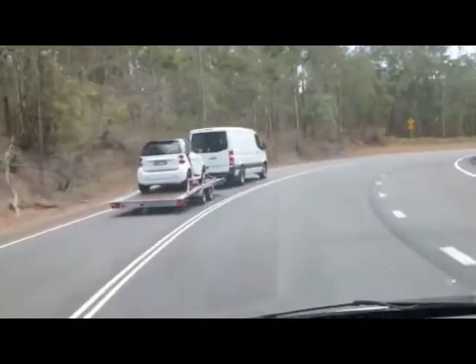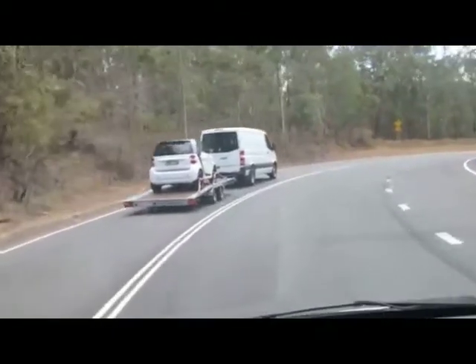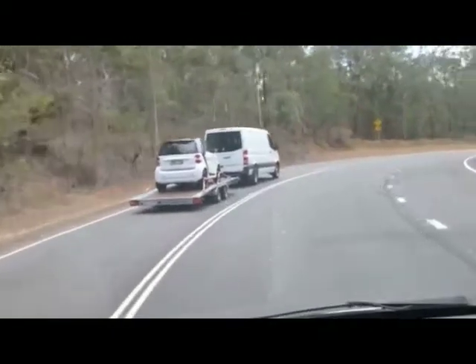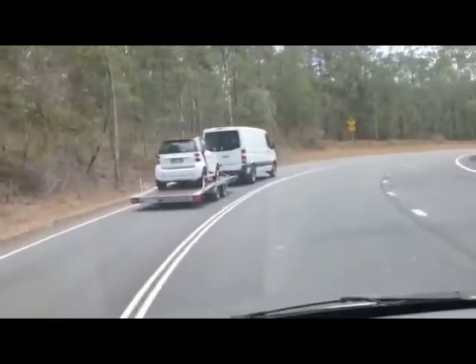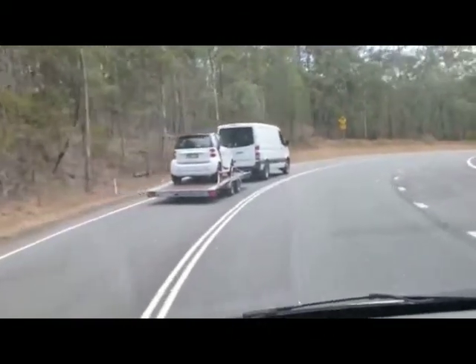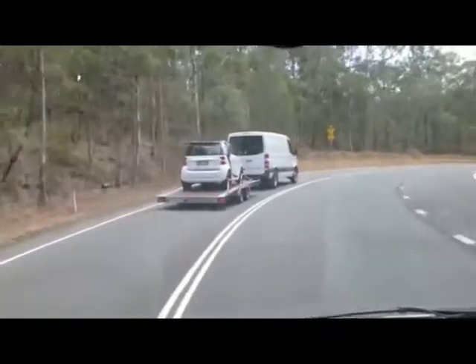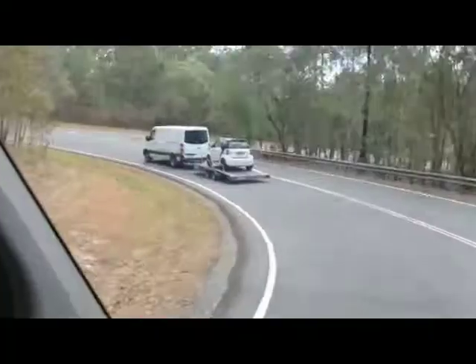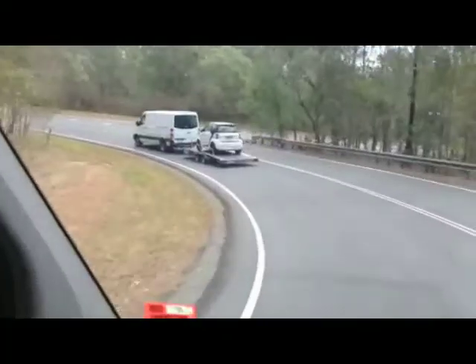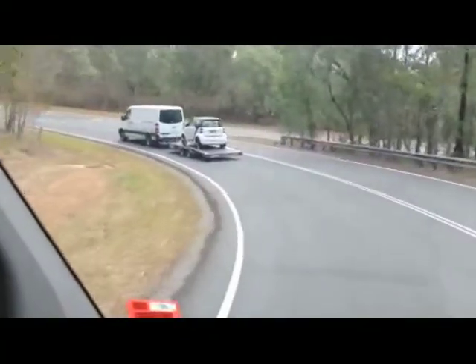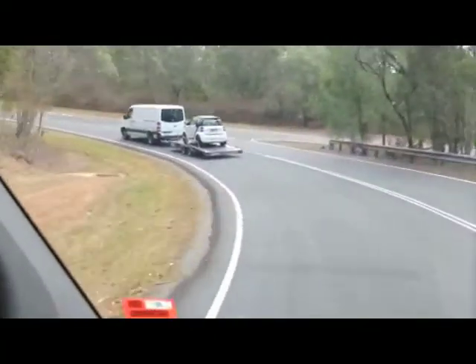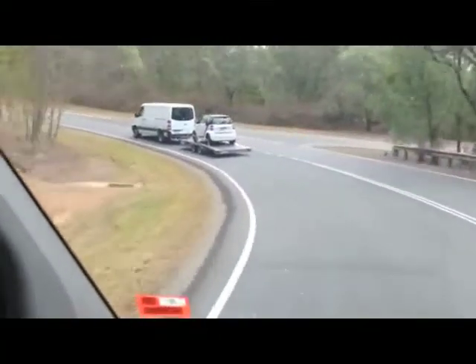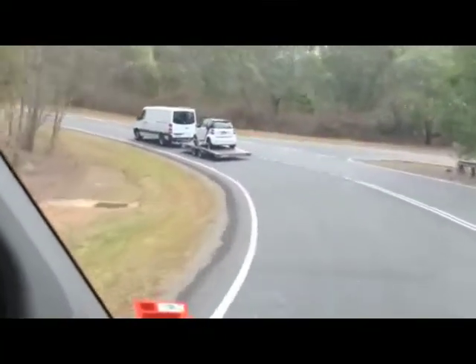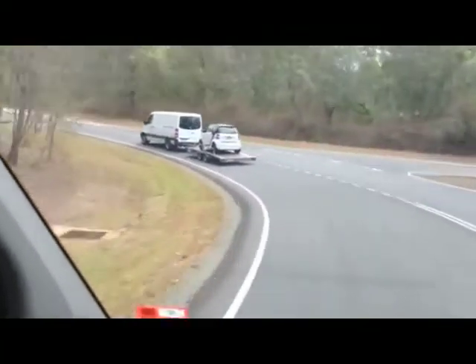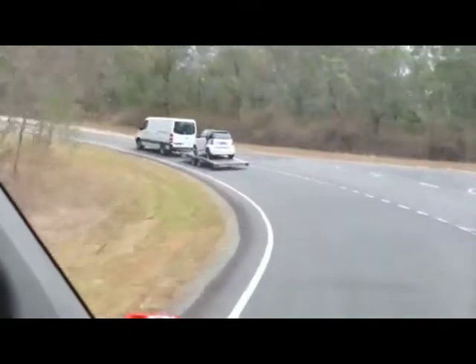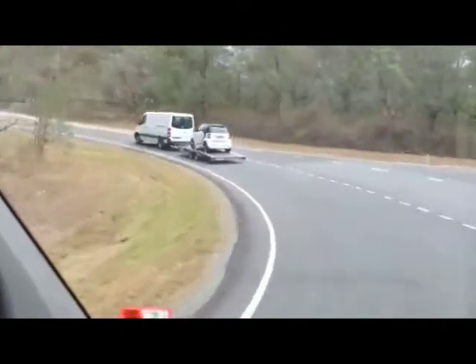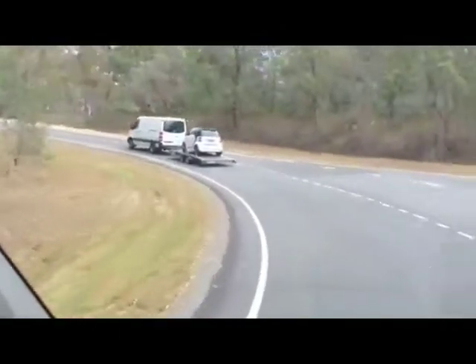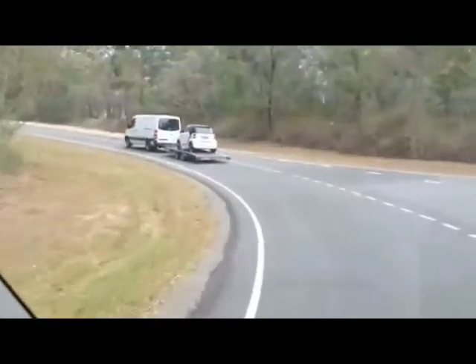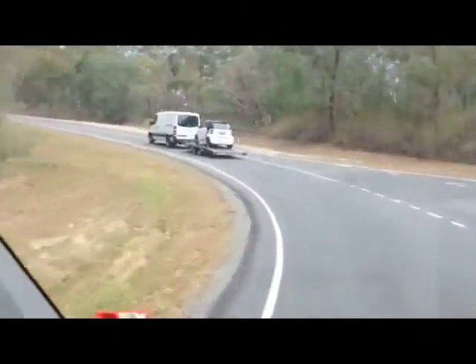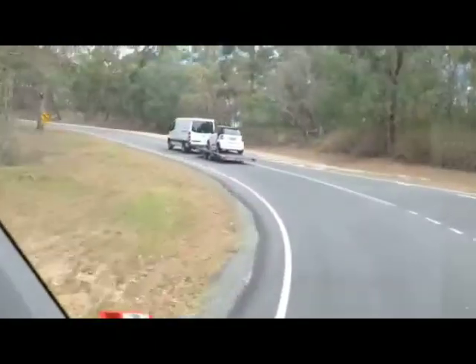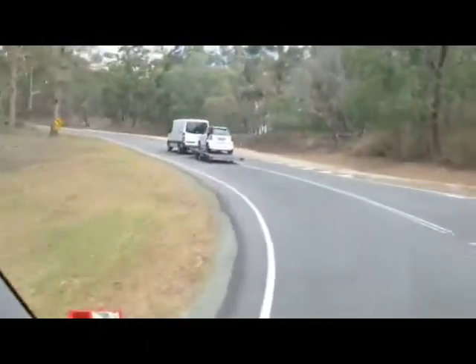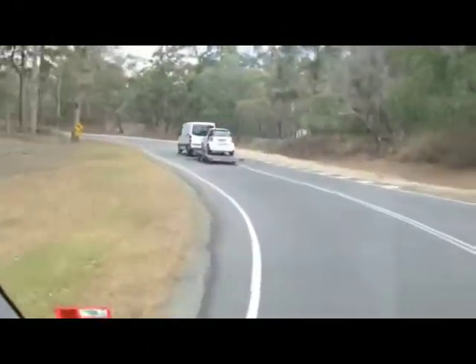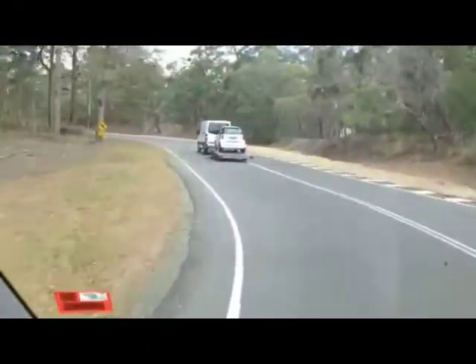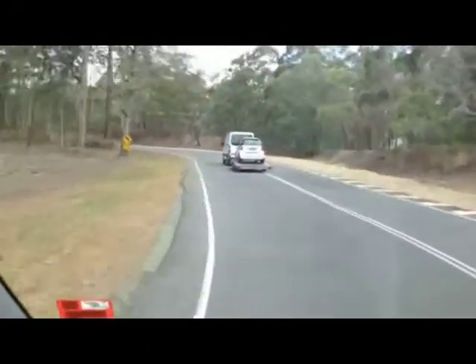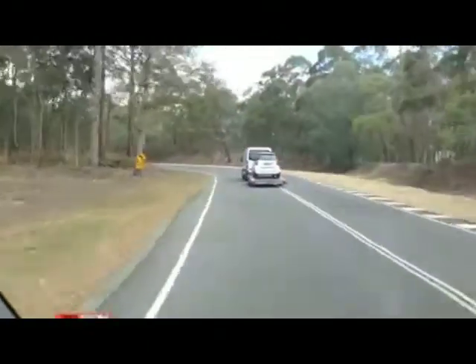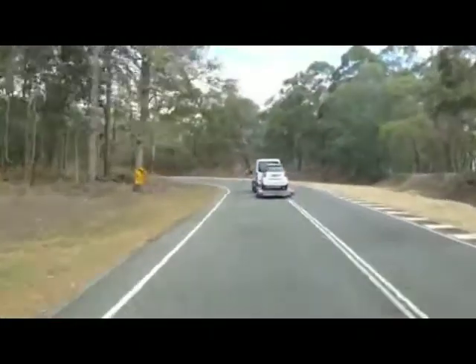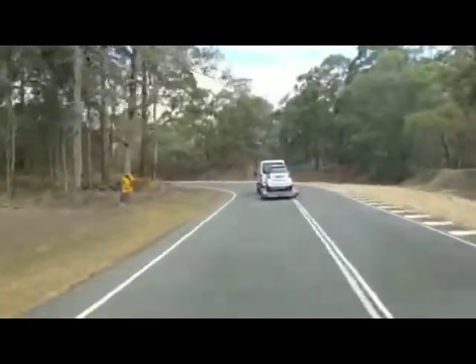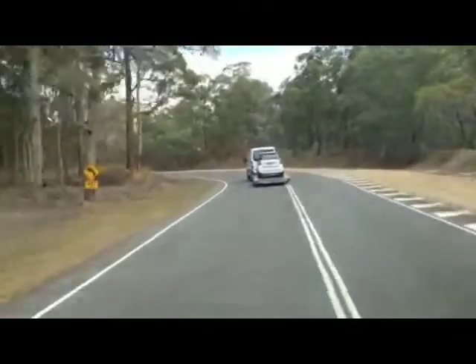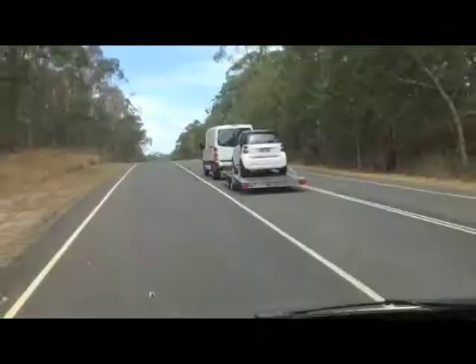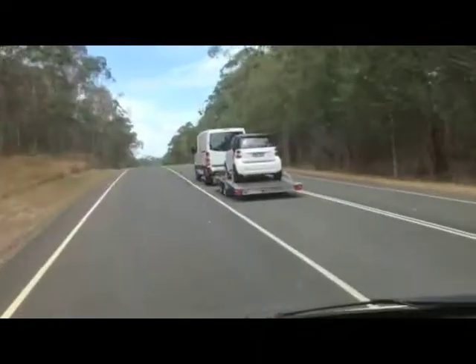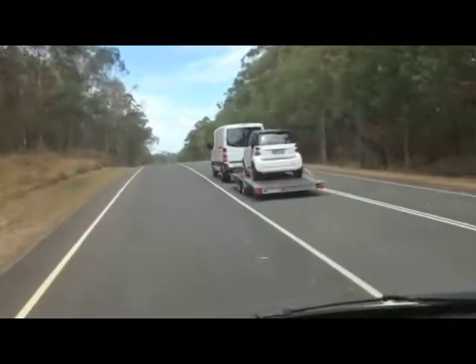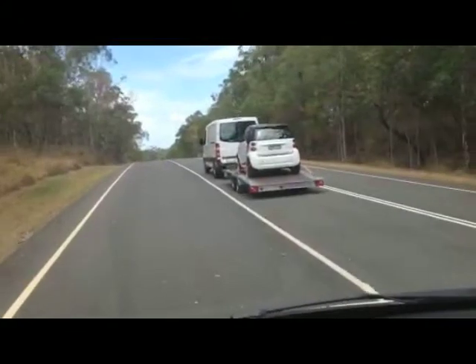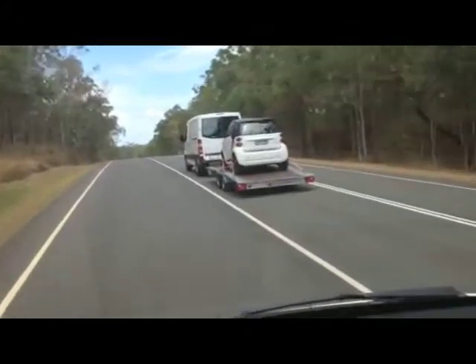Recently at the Mount Cotton Test Track on the outskirts of Brisbane, Mercedes-Benz demonstrated the electronic wizardry in the new Mercedes-Benz Sprinter.